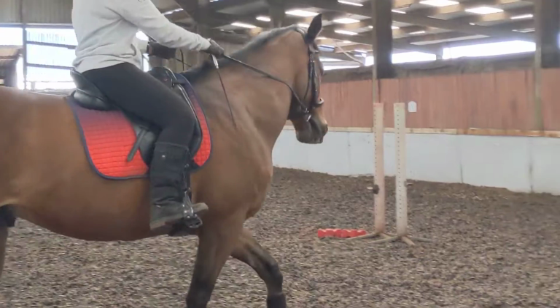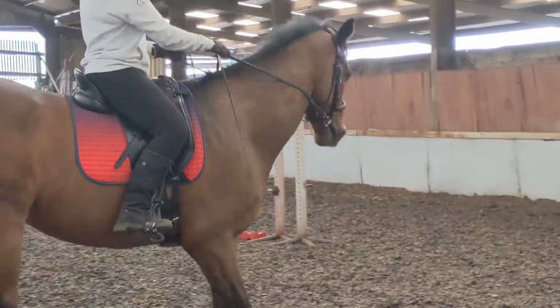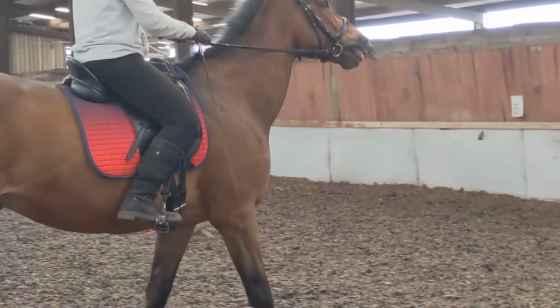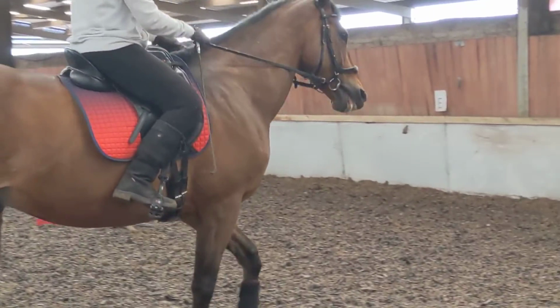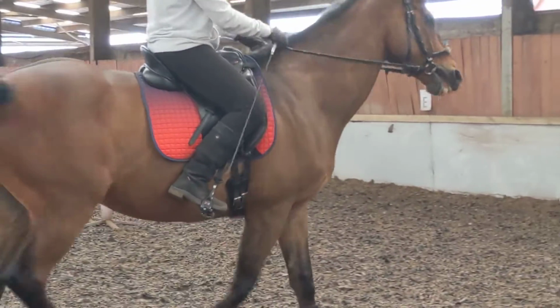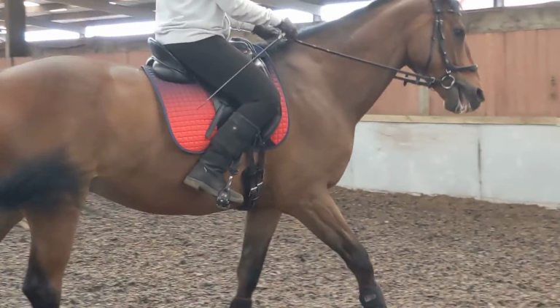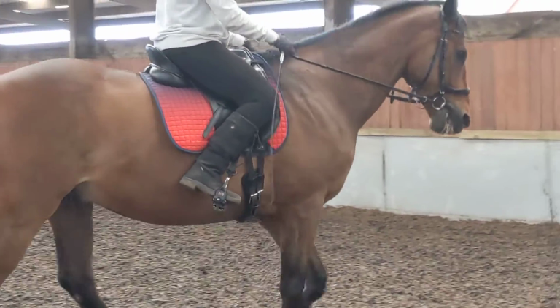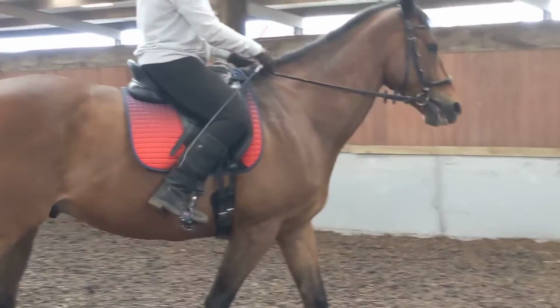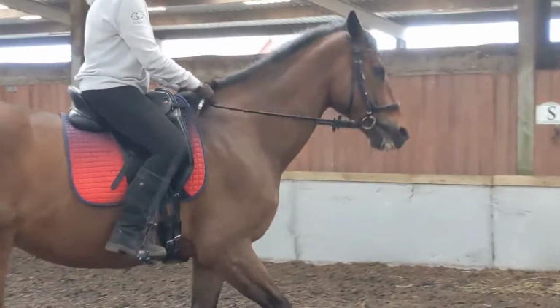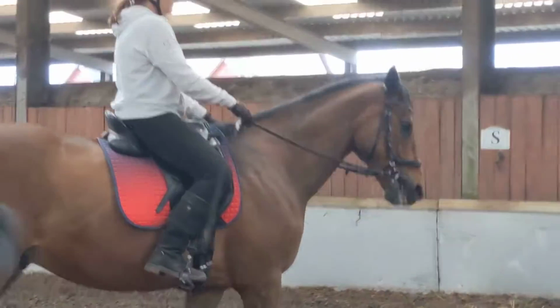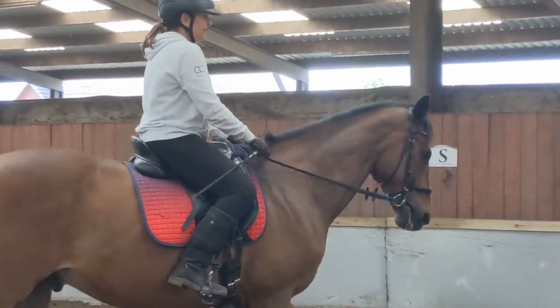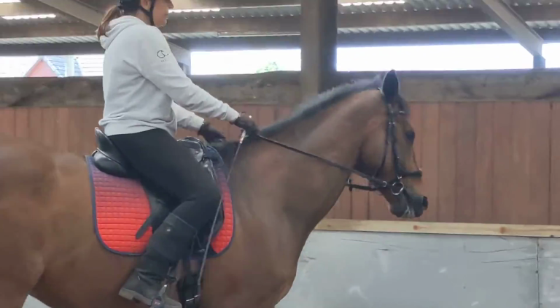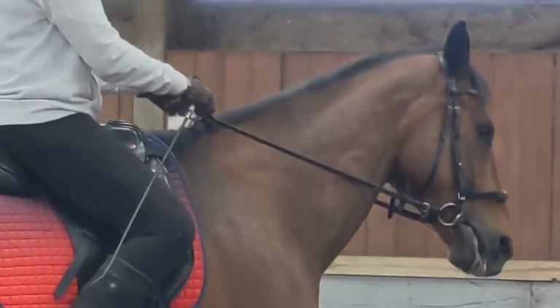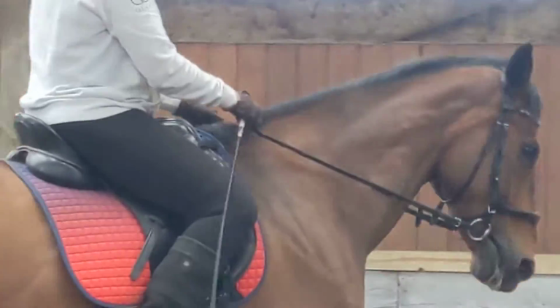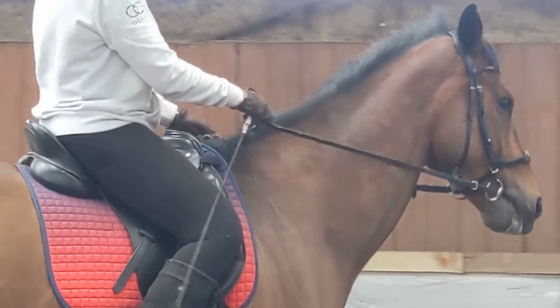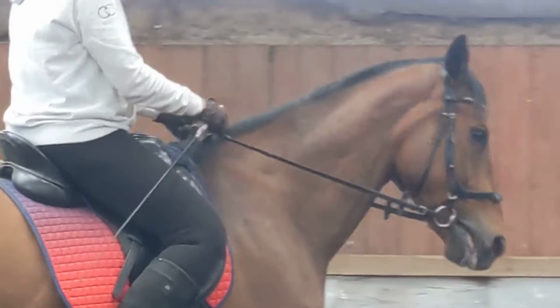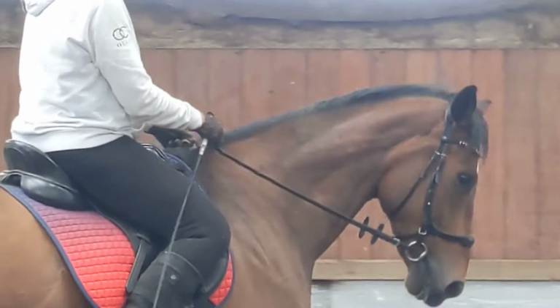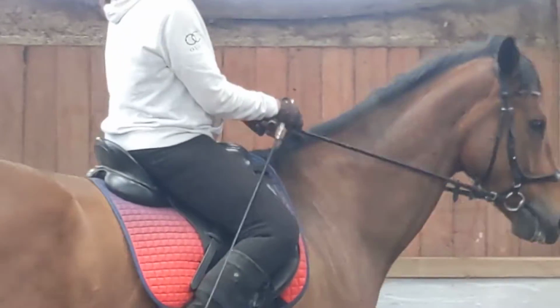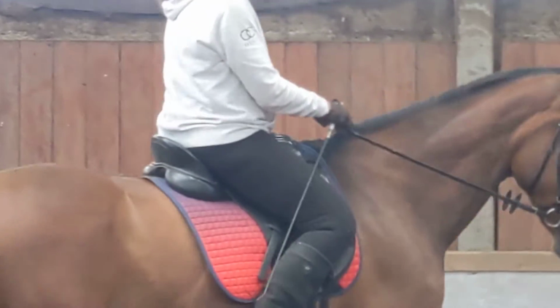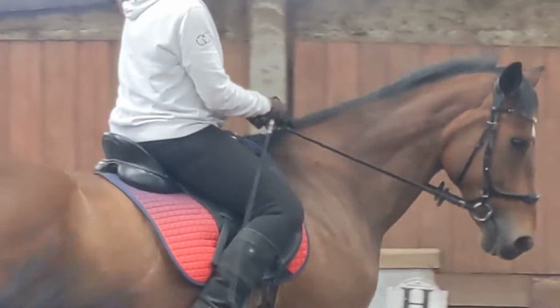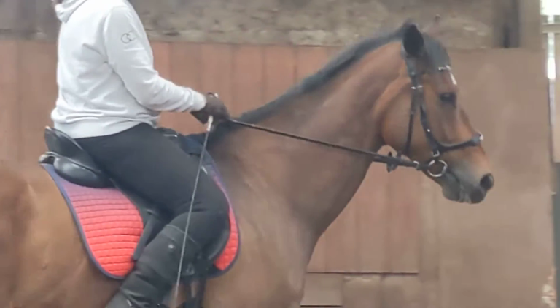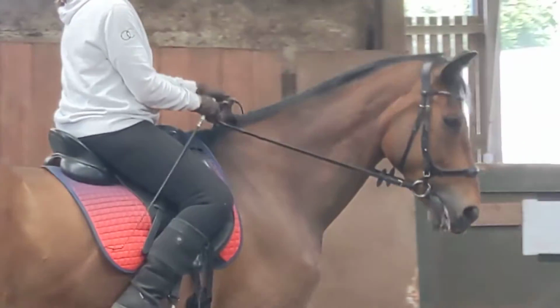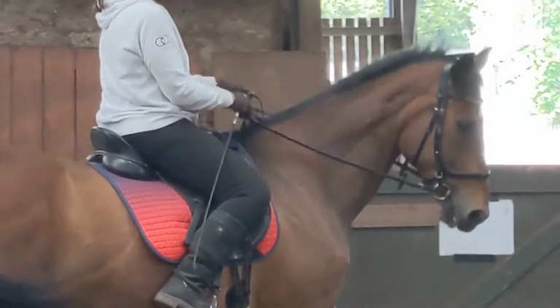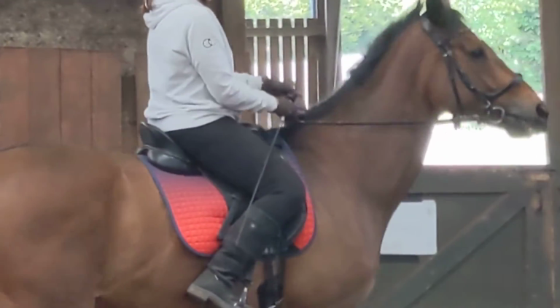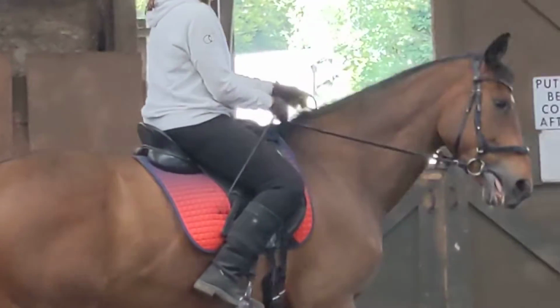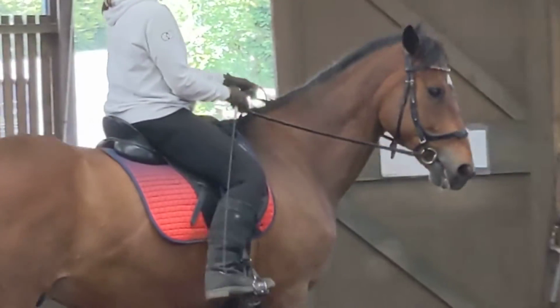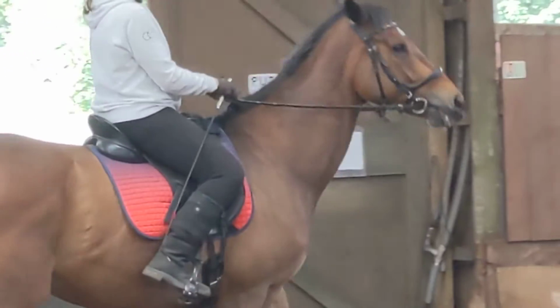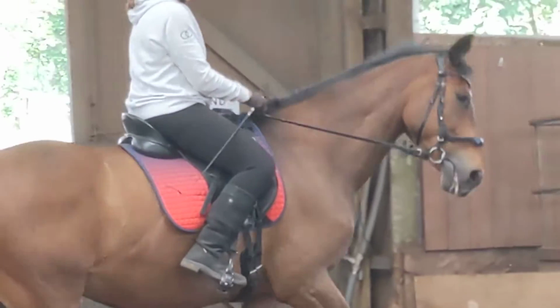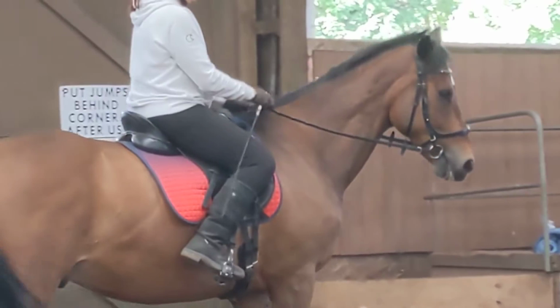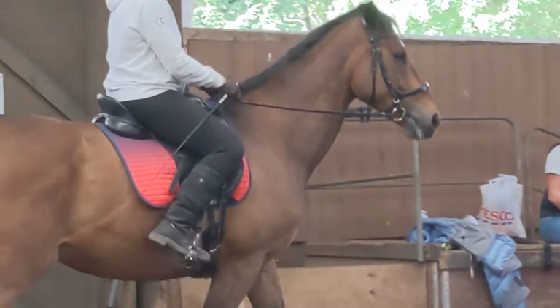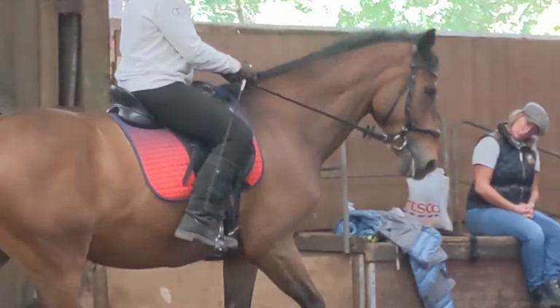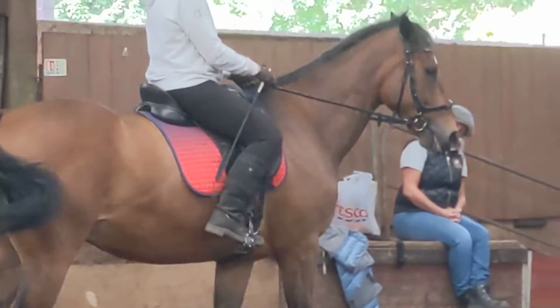Ride him on the bit and we'll start to see the muscle at the neck. There — we can see it. There's a vibration there. Make him look left and right.